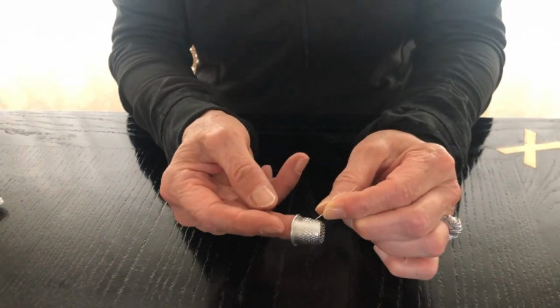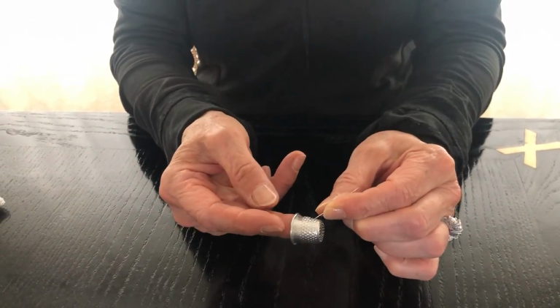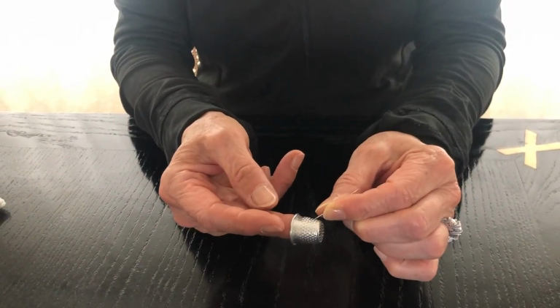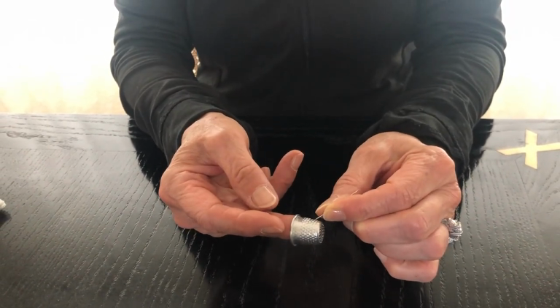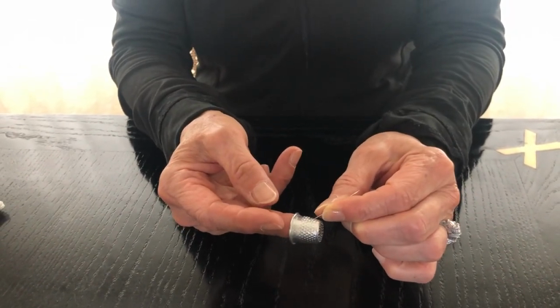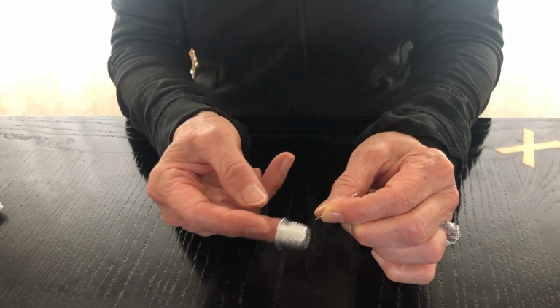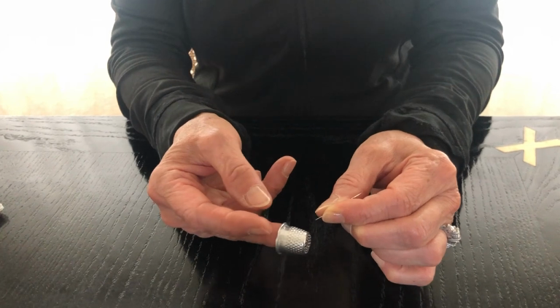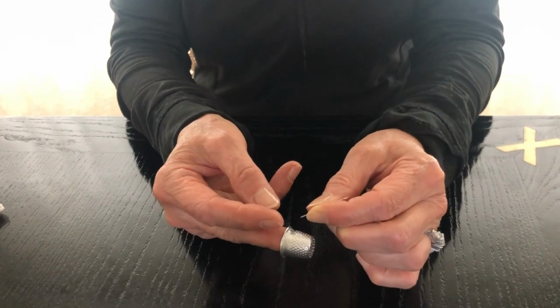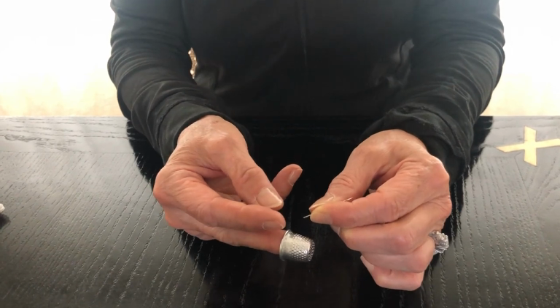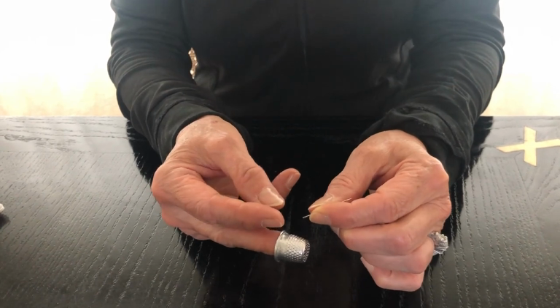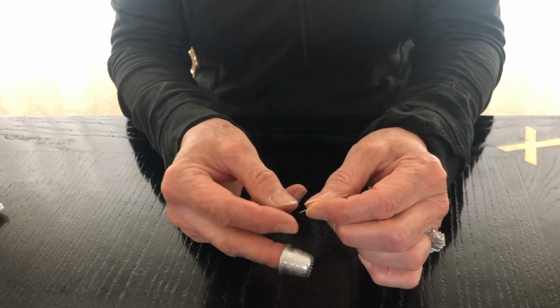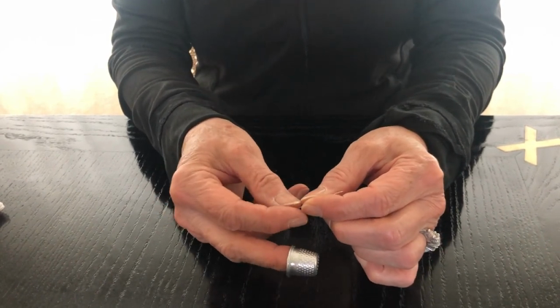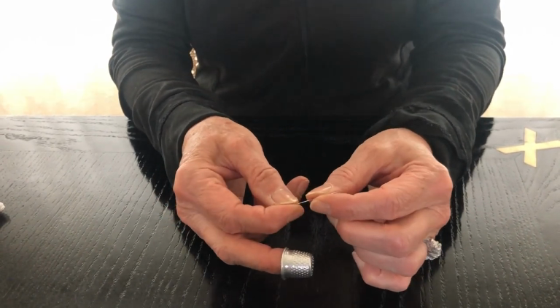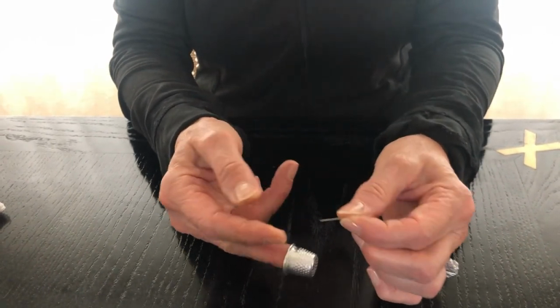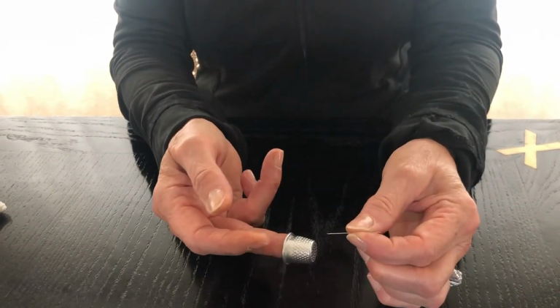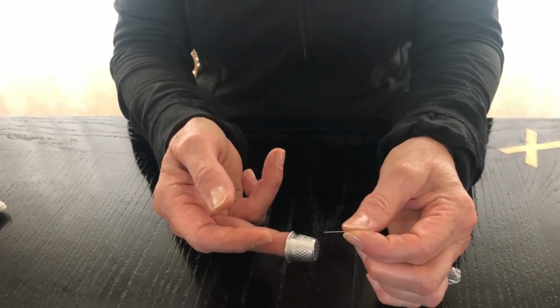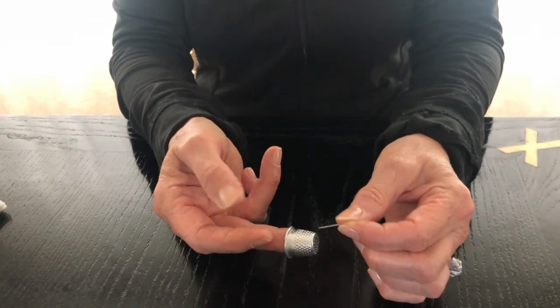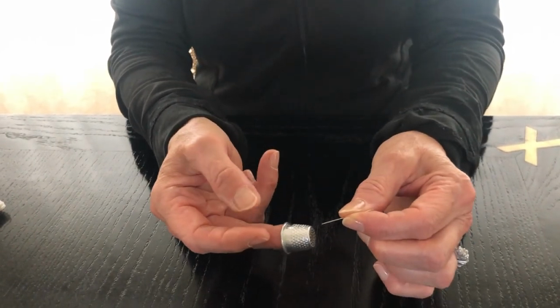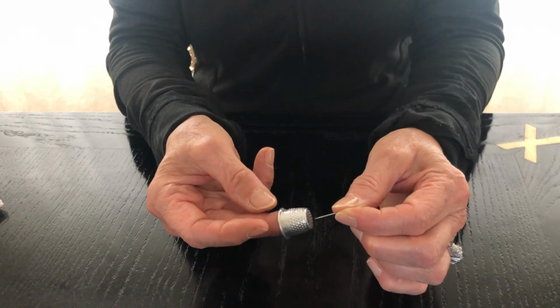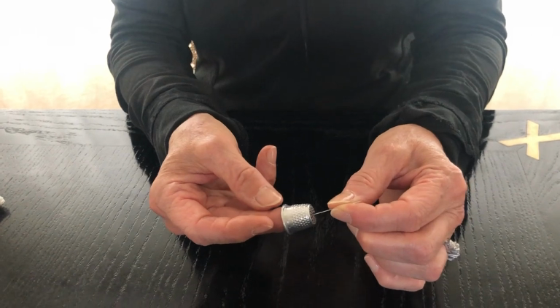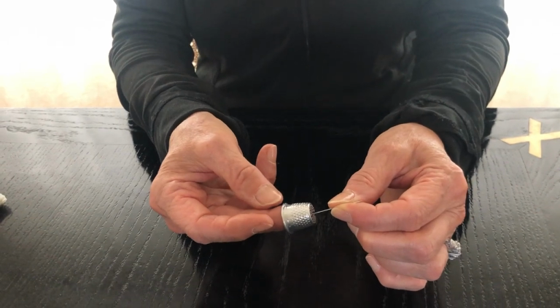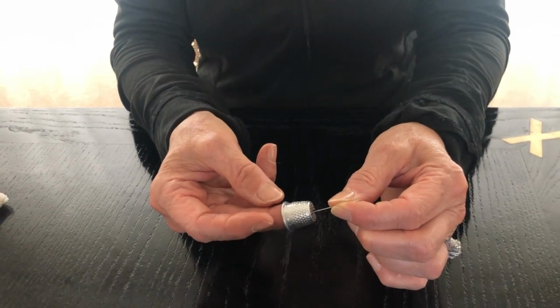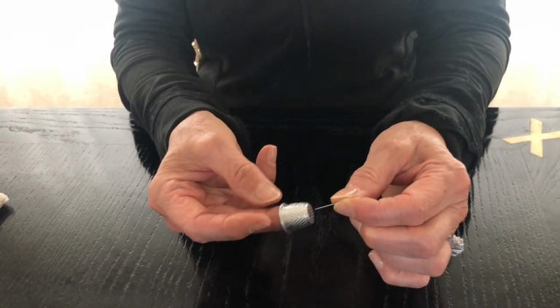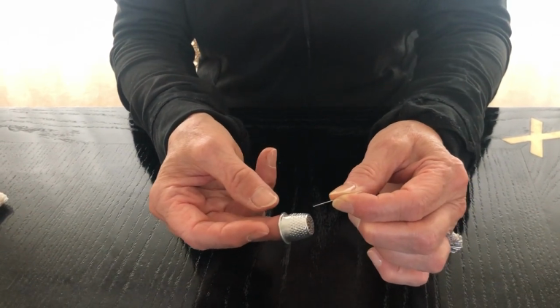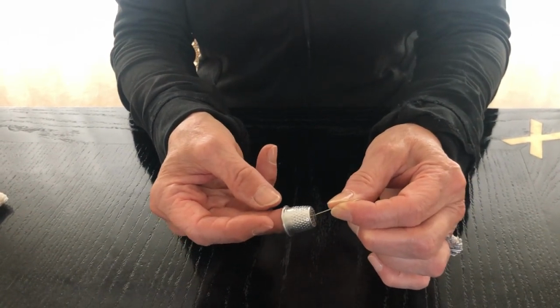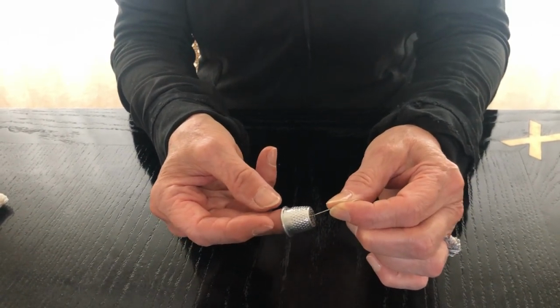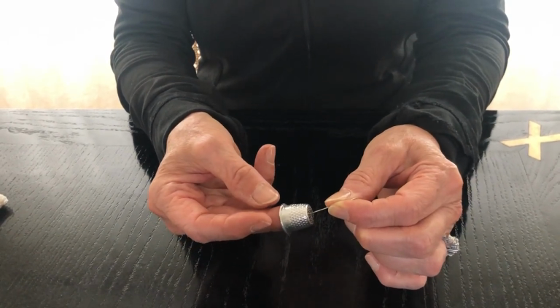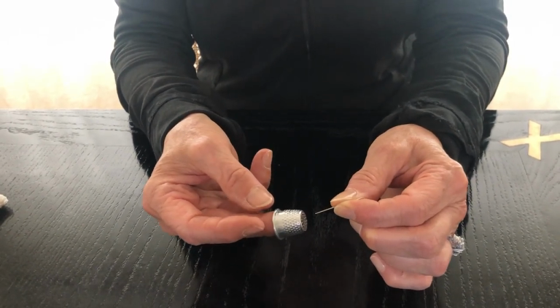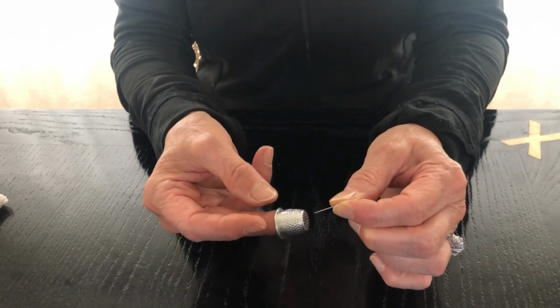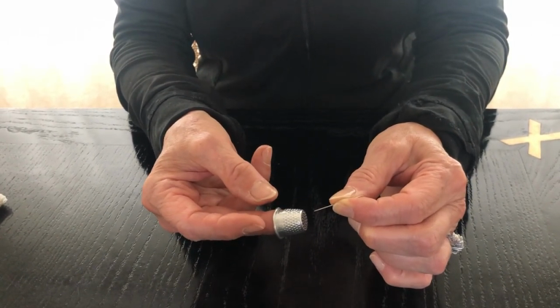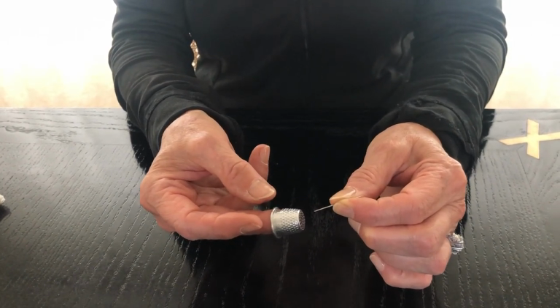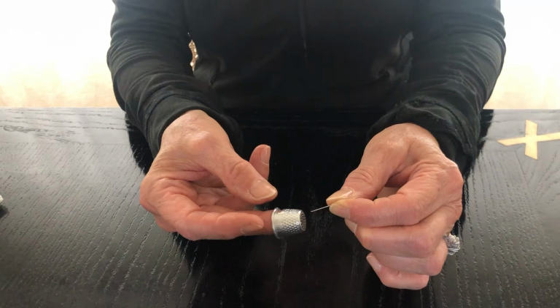That happened to me when my daughter got married and I was fixing the bow on her wedding gown. I did not wear my thimble, I poked my finger and got a droplet of blood on the bow.